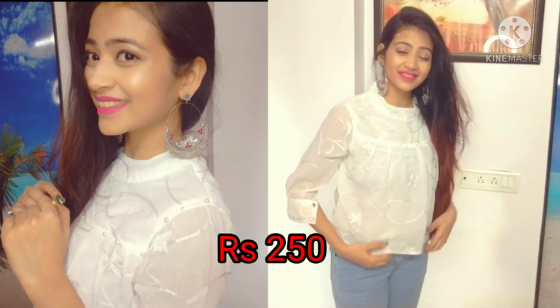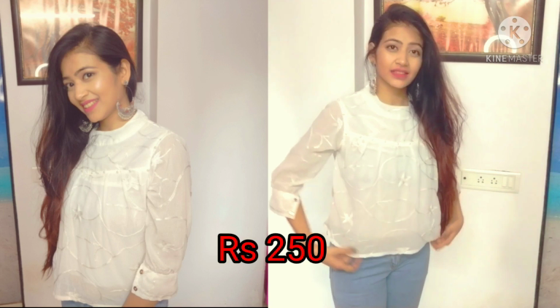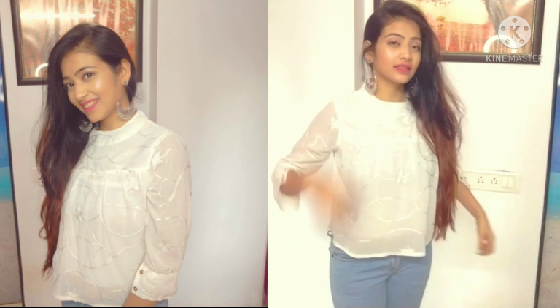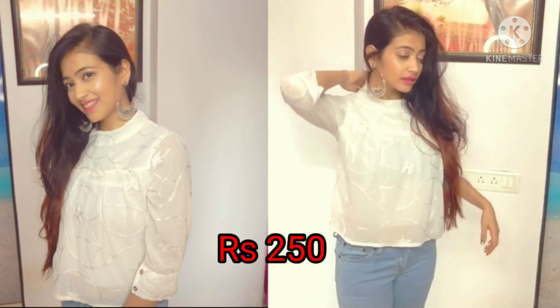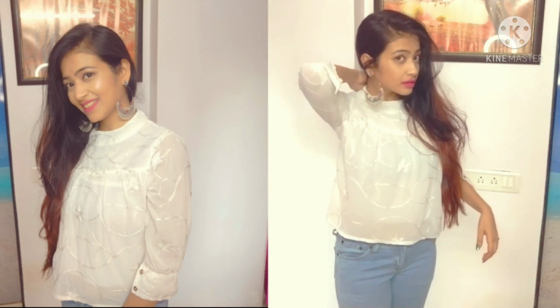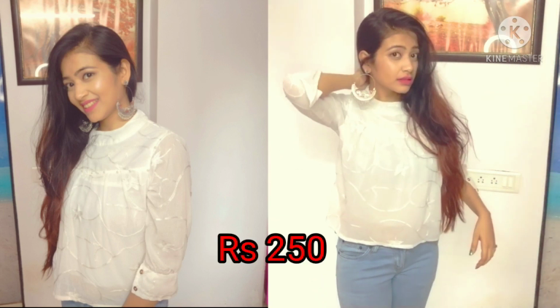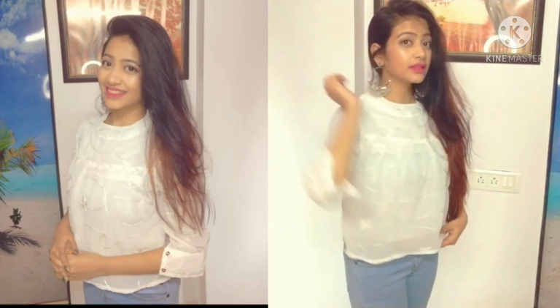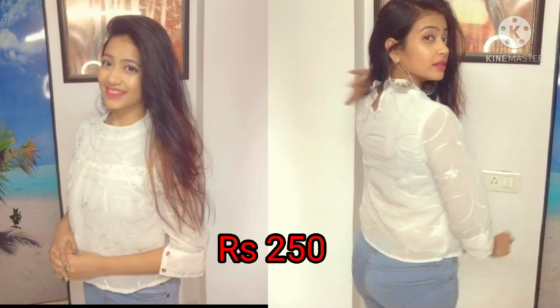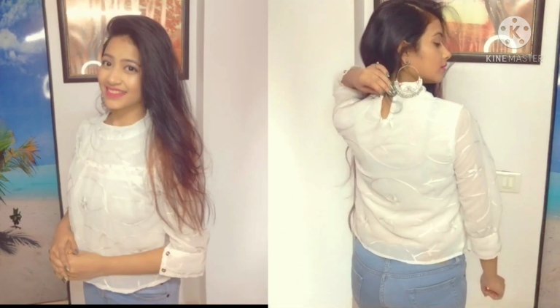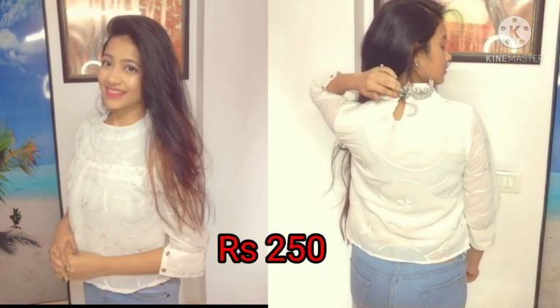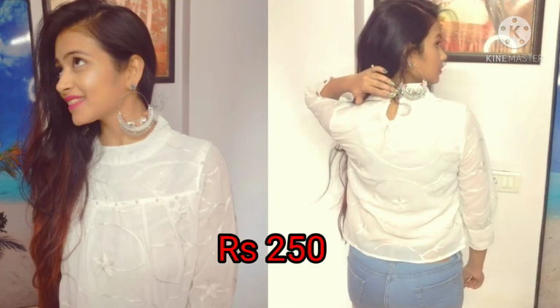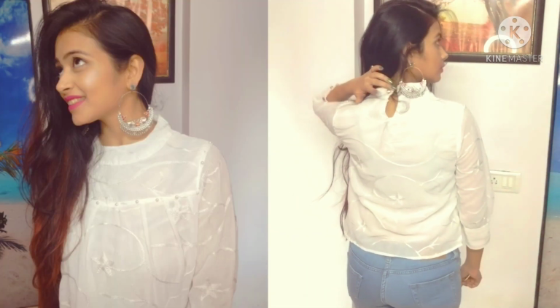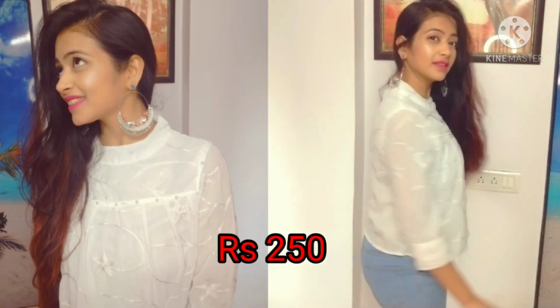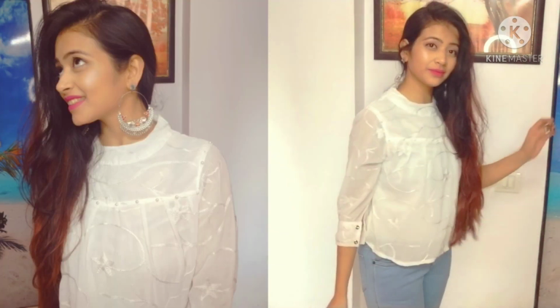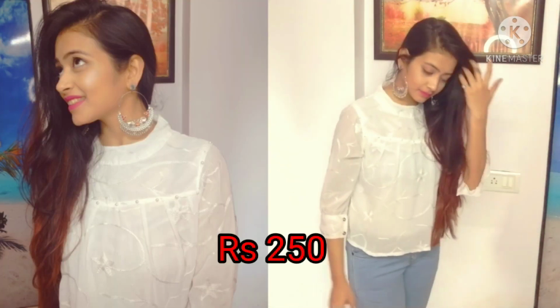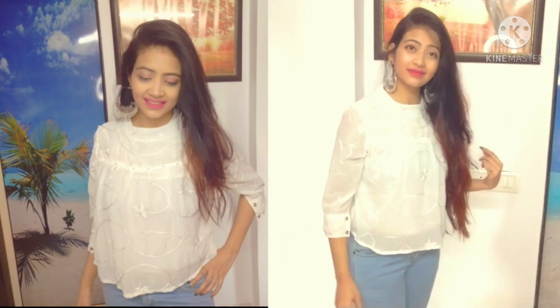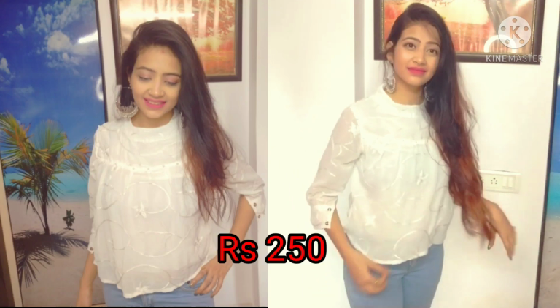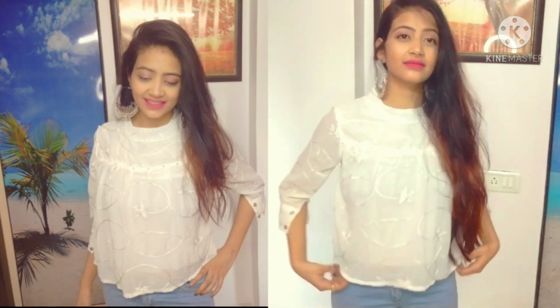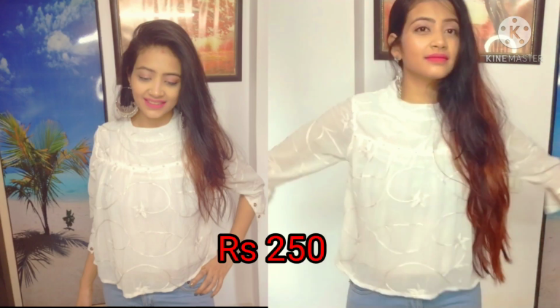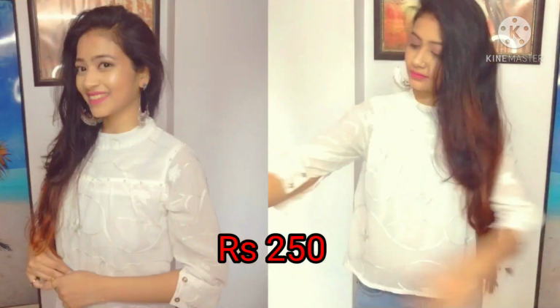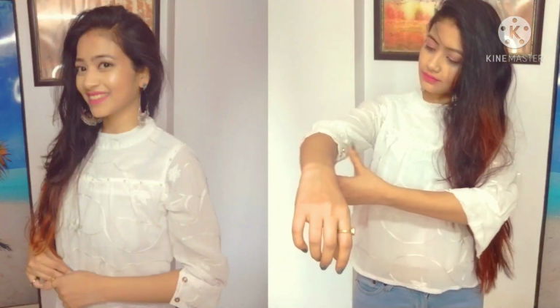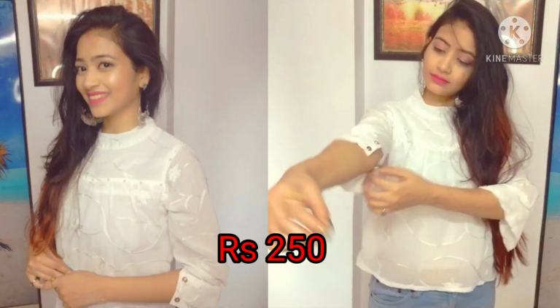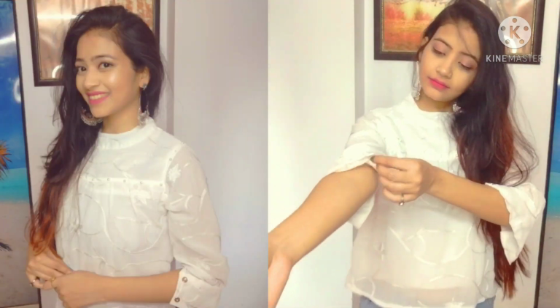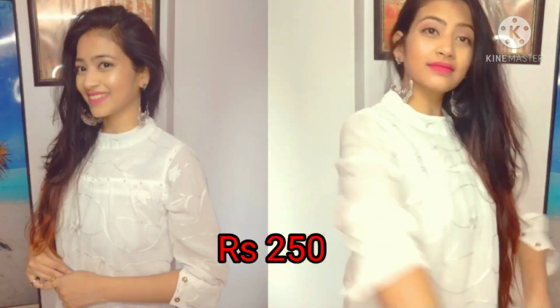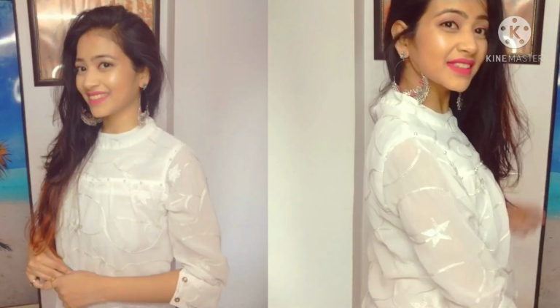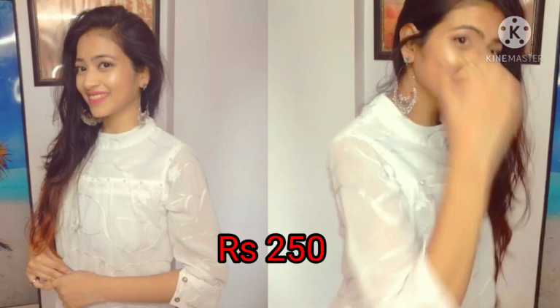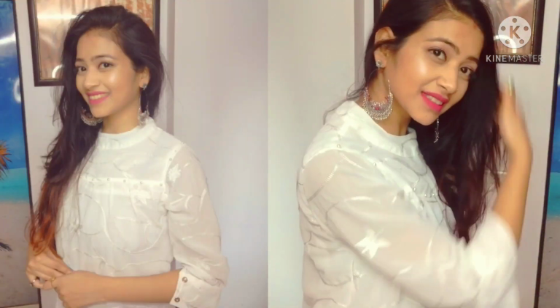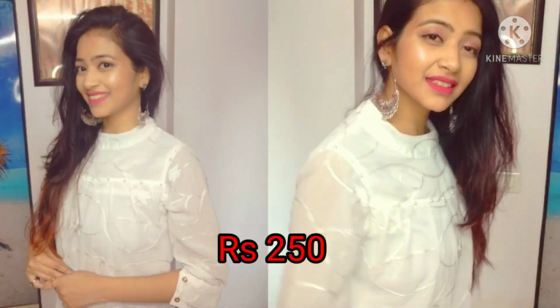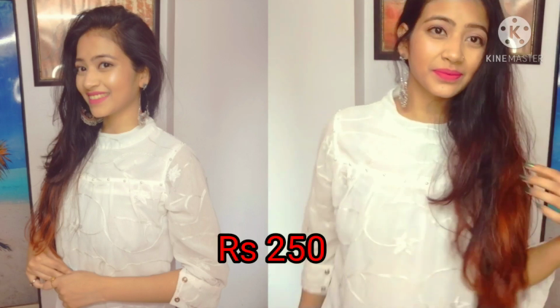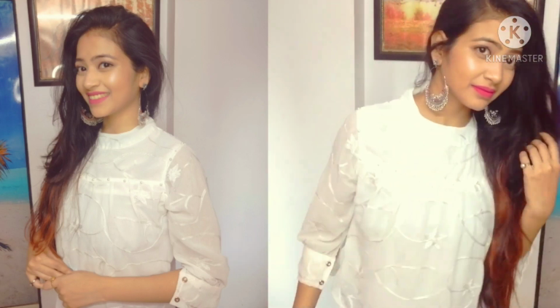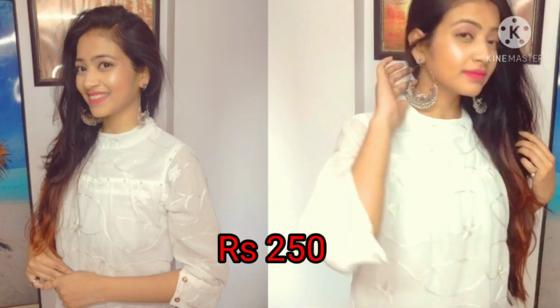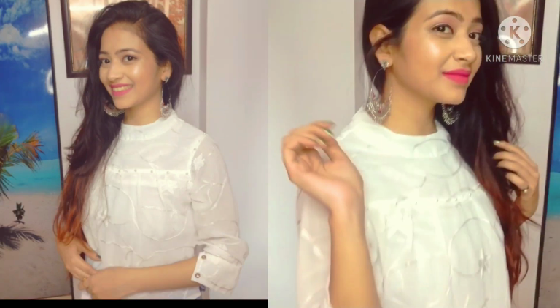The next top is a white color top. I didn't like it before, but after wearing it, it looks very elegant, stylish, and classy. So this is also a good one.